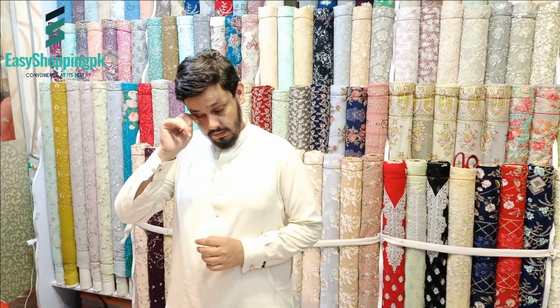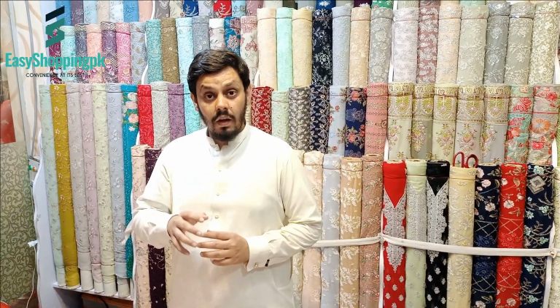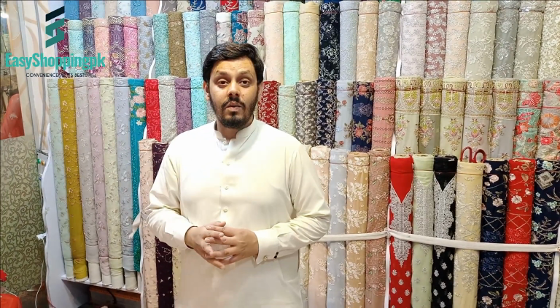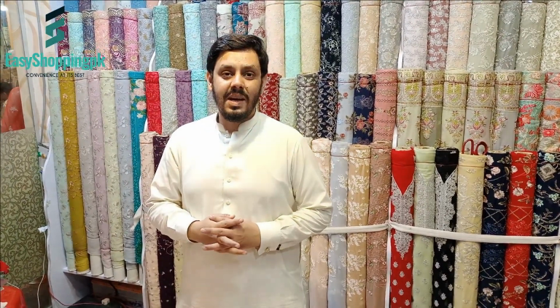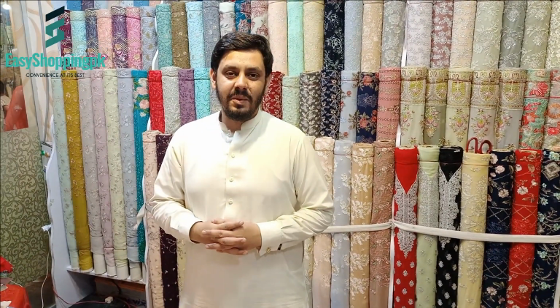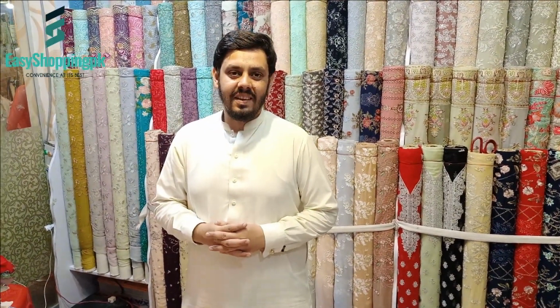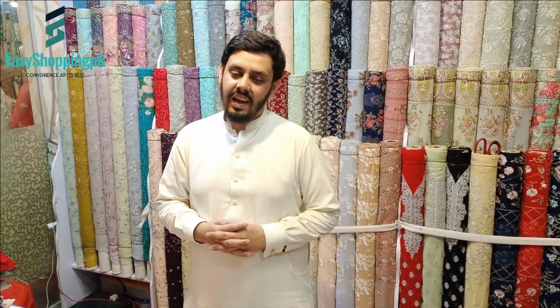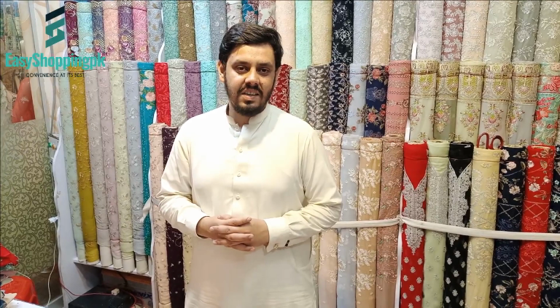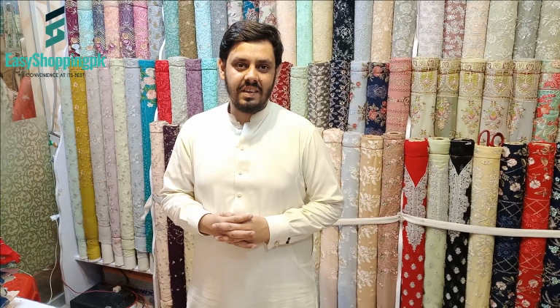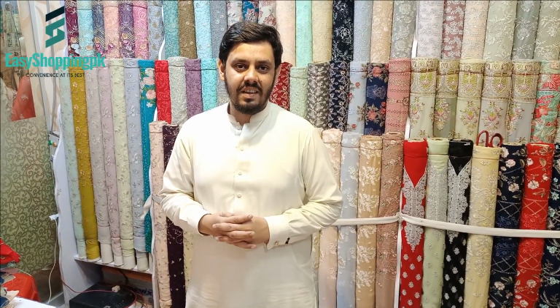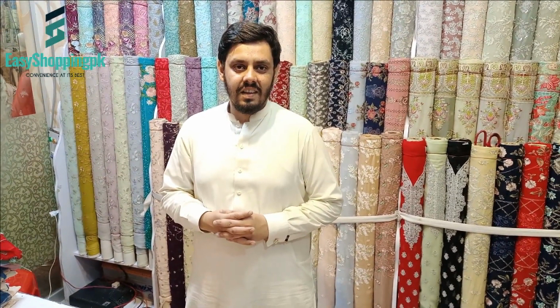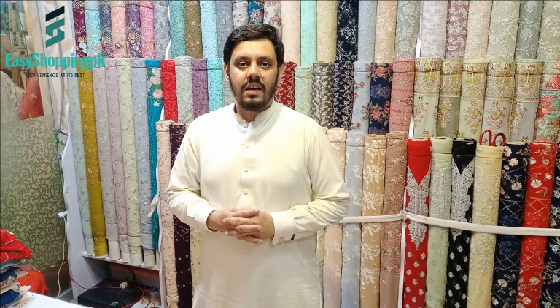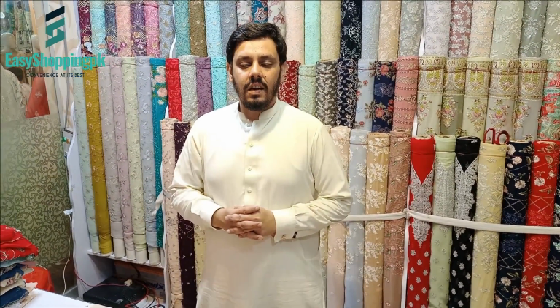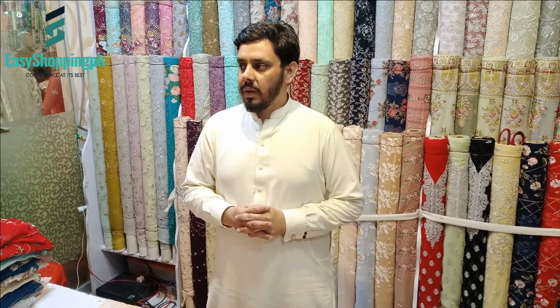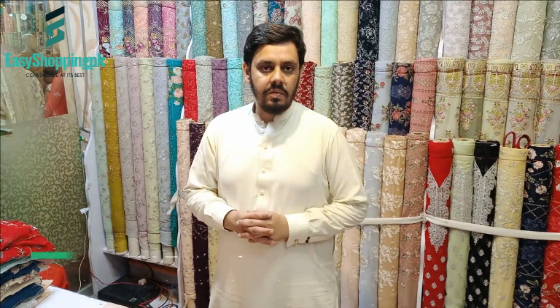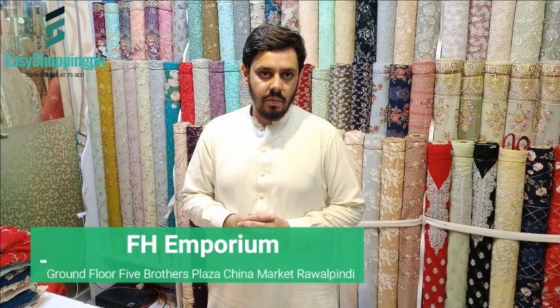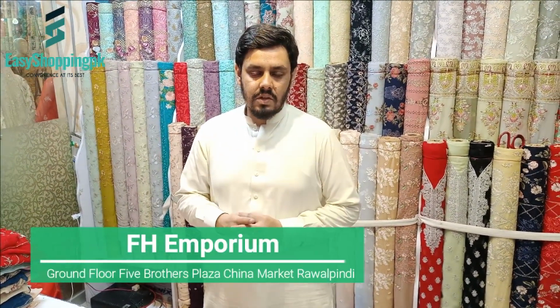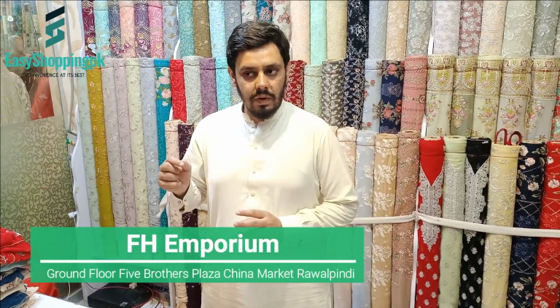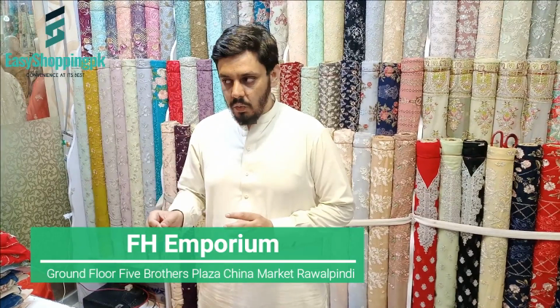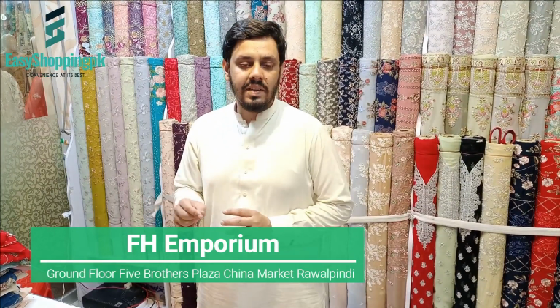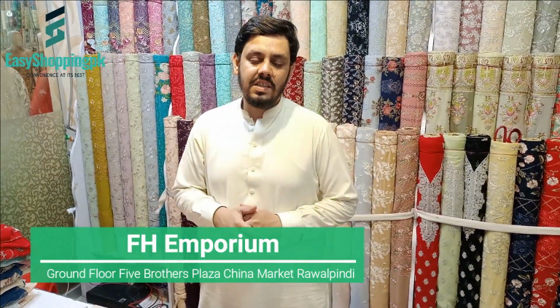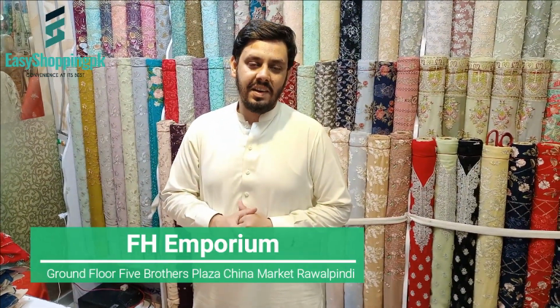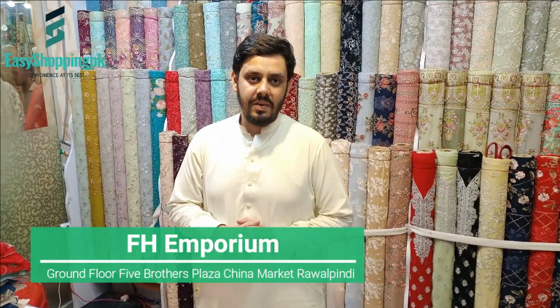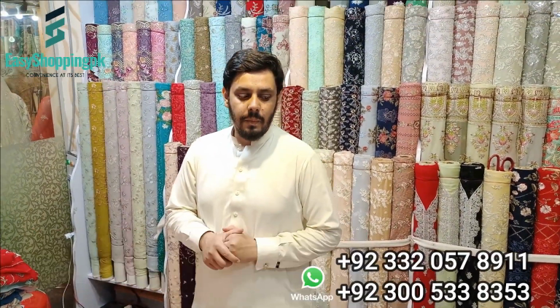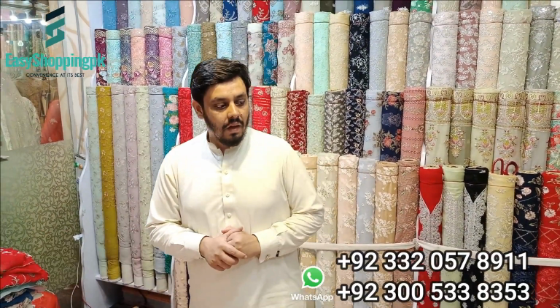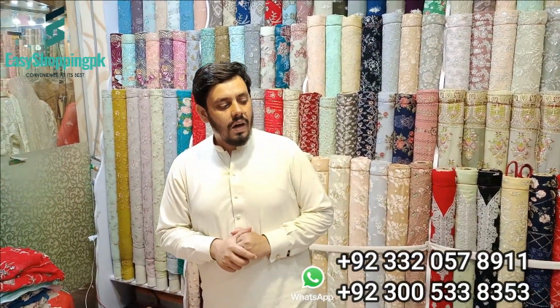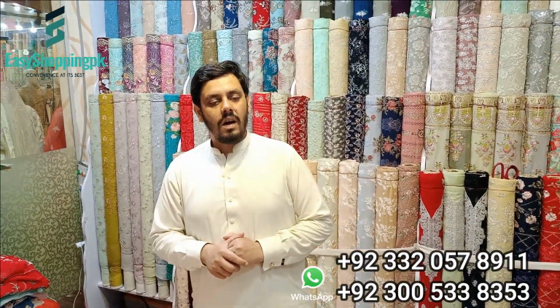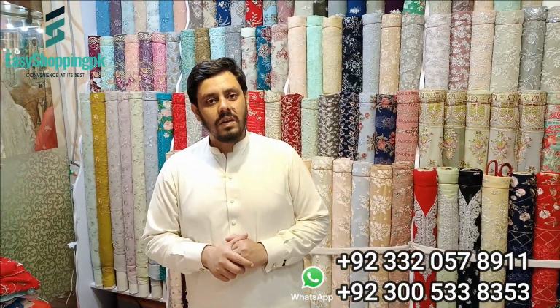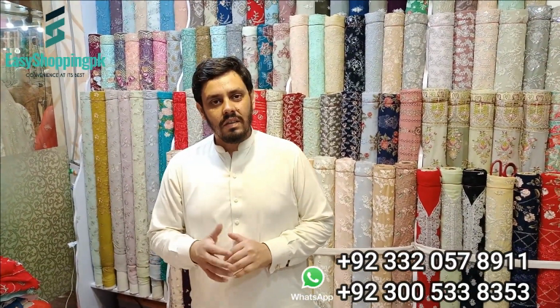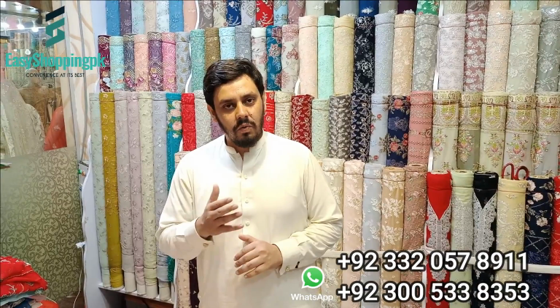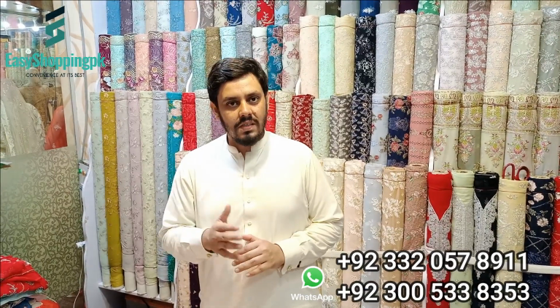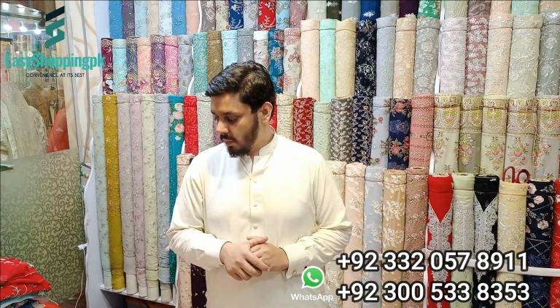Assalamu Alaykum, Fahad bhai. Walaykum Assalam, this is Shamir bhai. Your shop number is D25, Business Plaza, Chayna Market. After 3 to 4 weeks, the video is made.